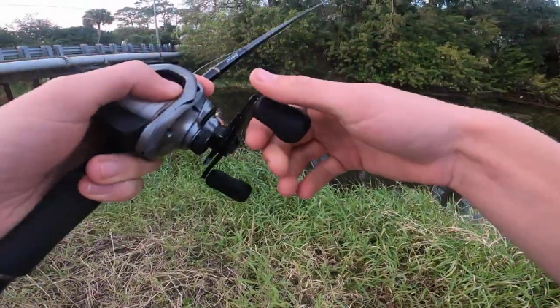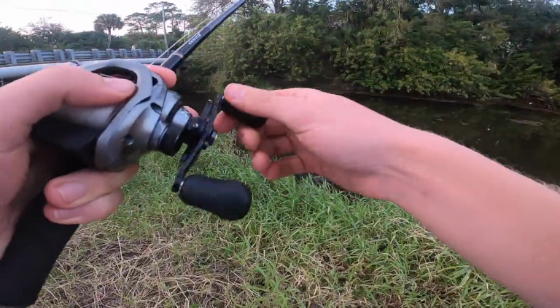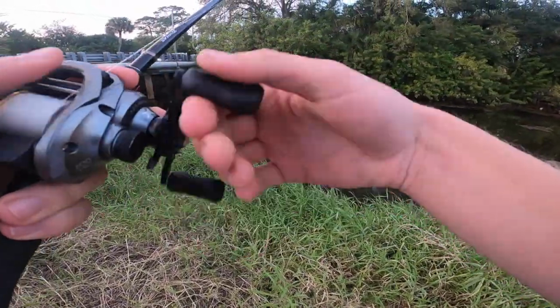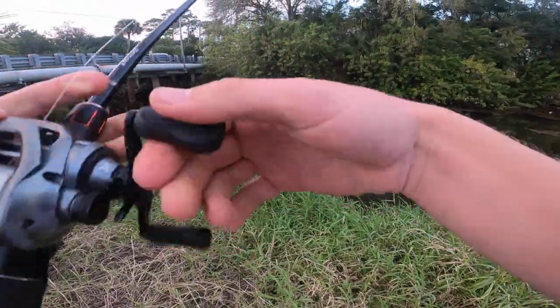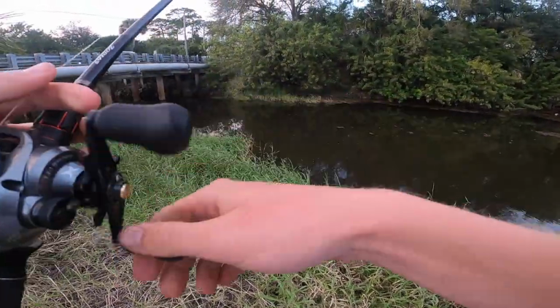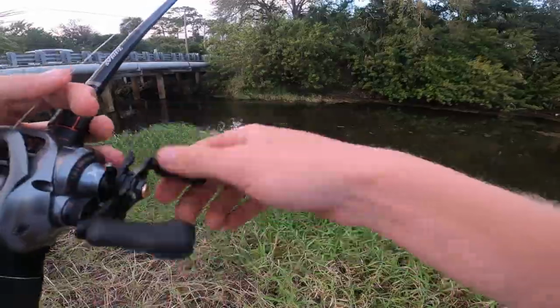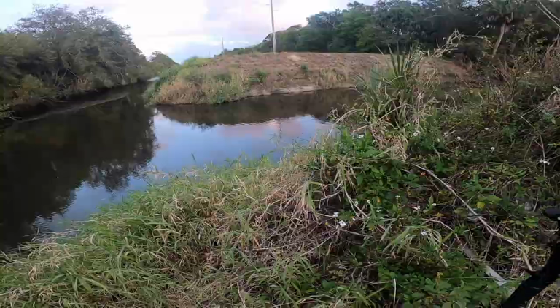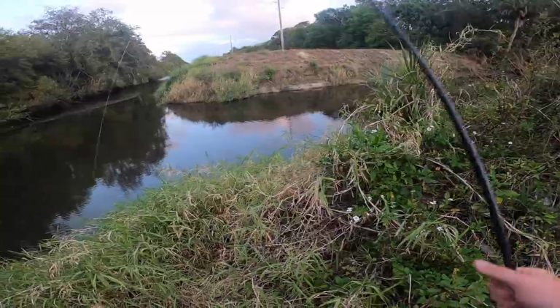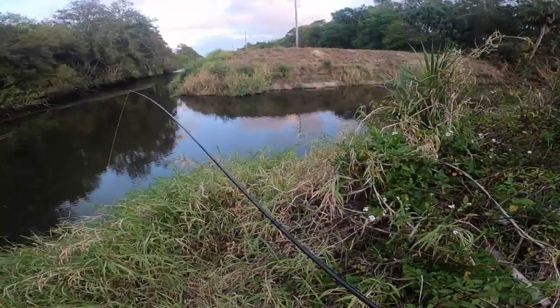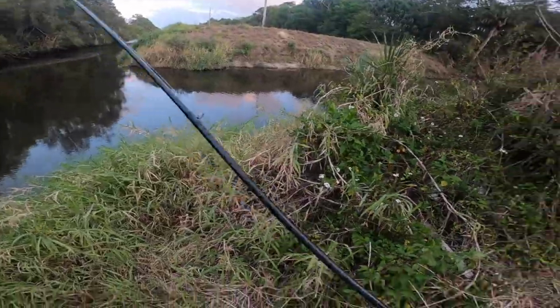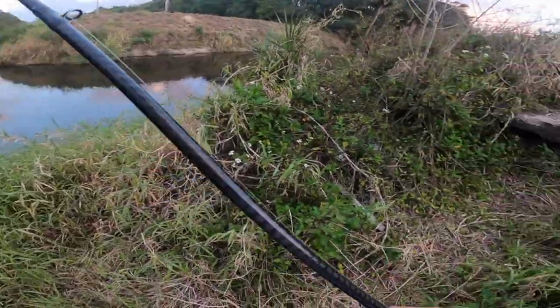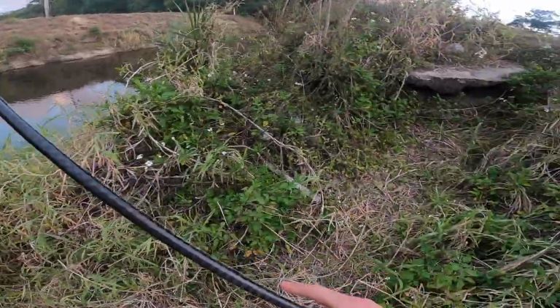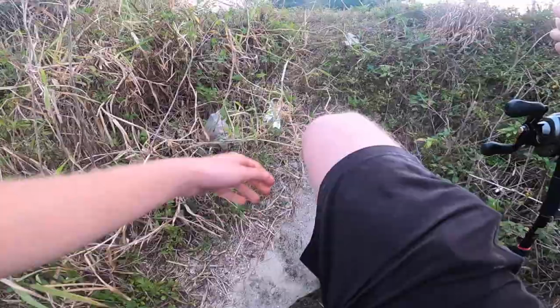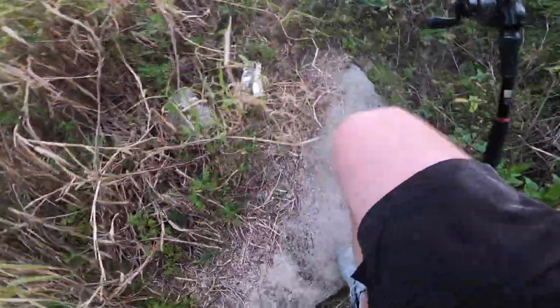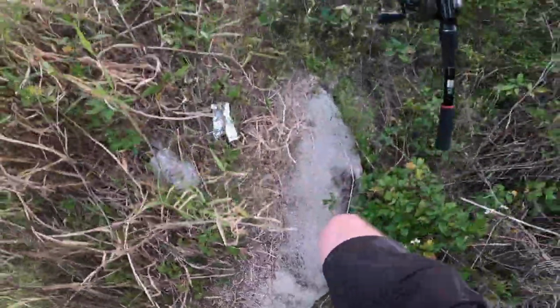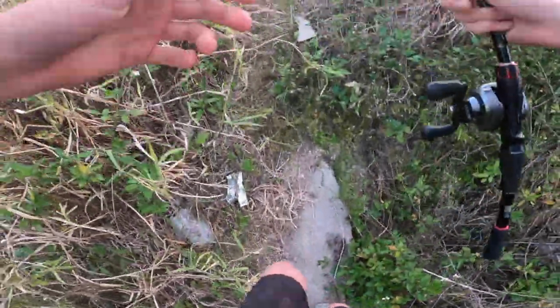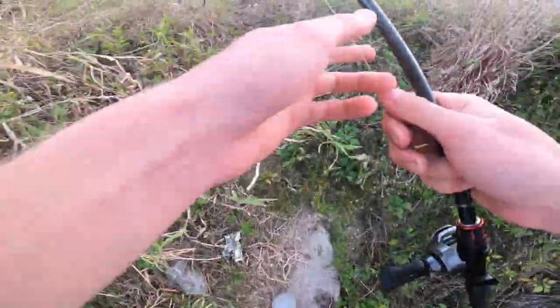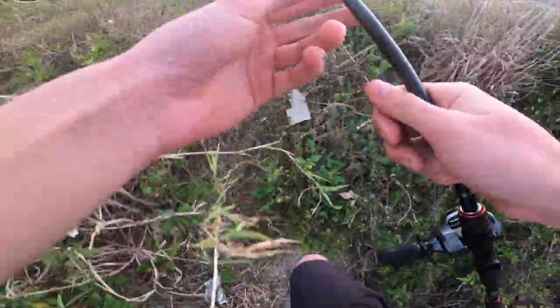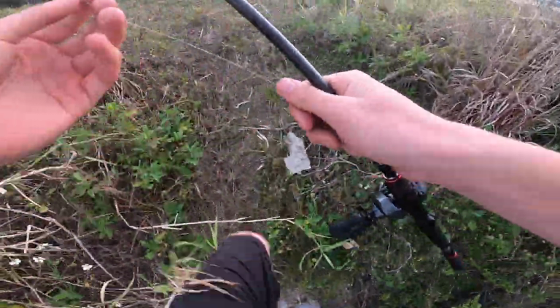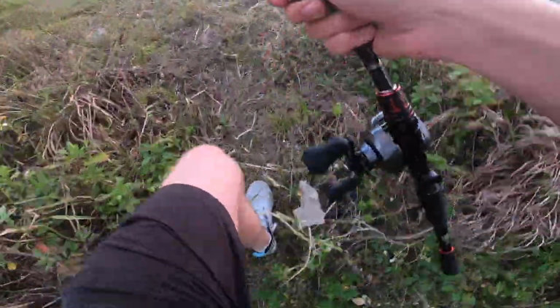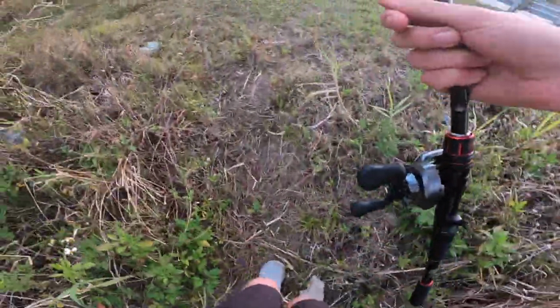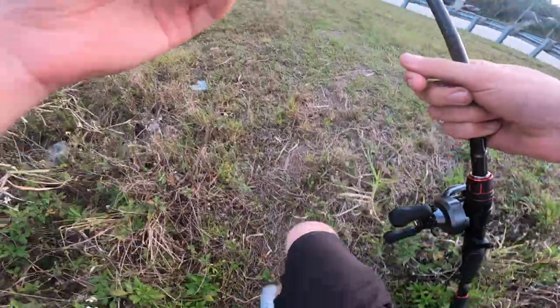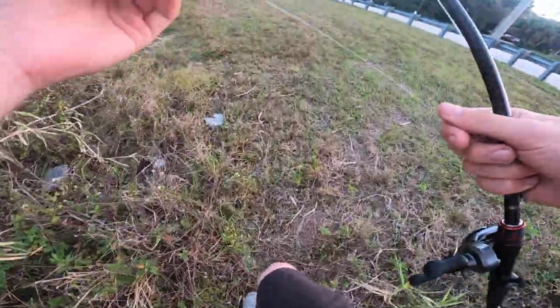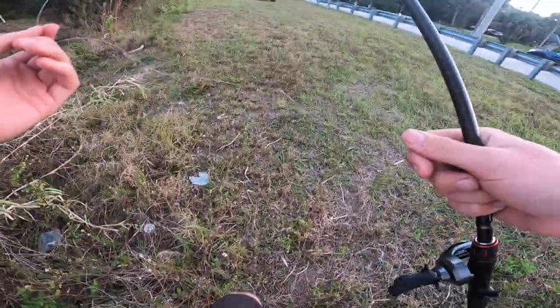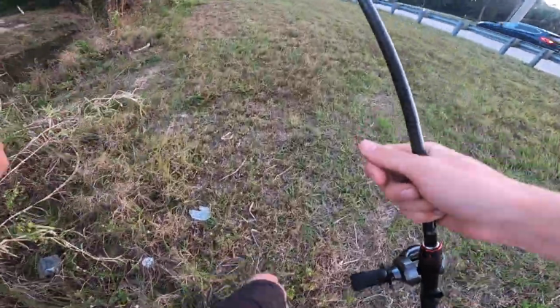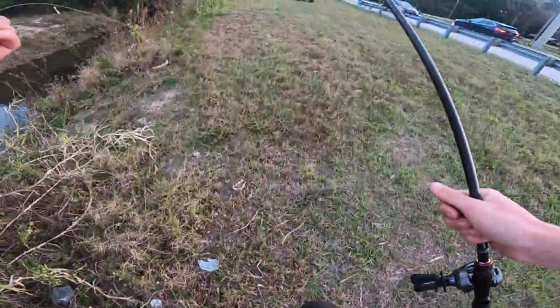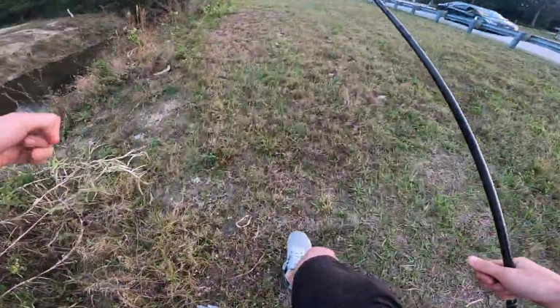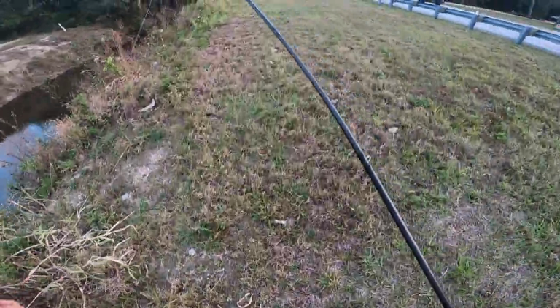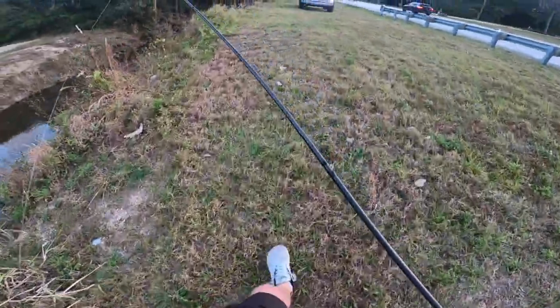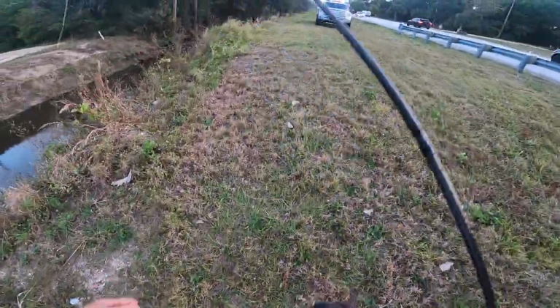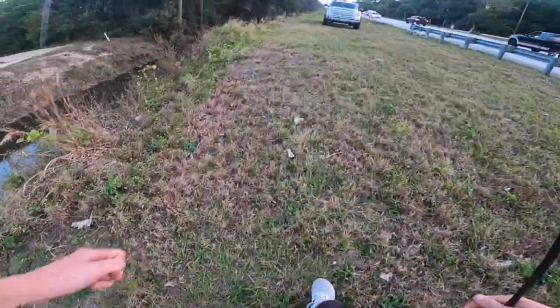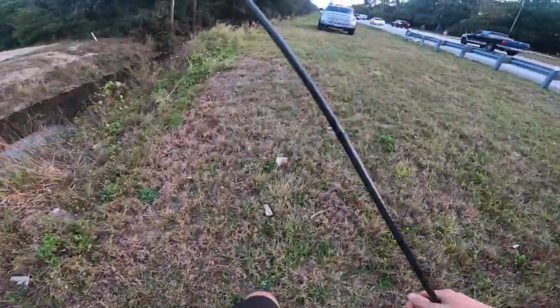It broke me off — that's what you get for not re-tying. I caught probably 8 or 10 bass on that and I never re-tied, so that's what you get.